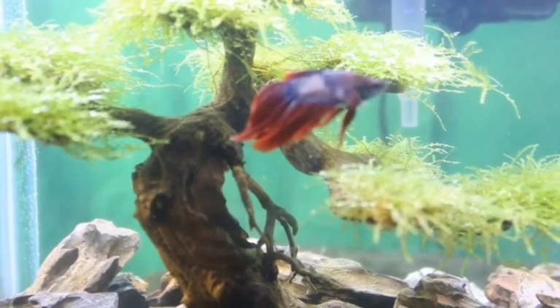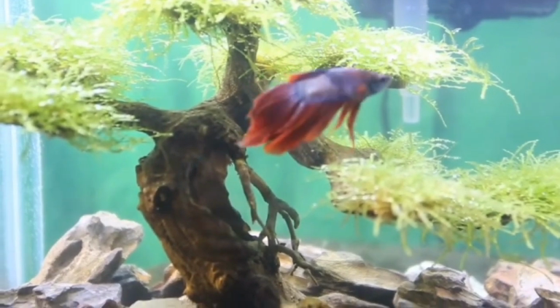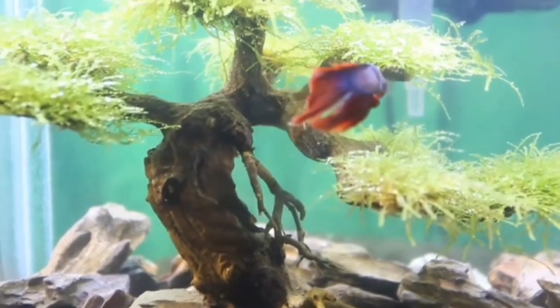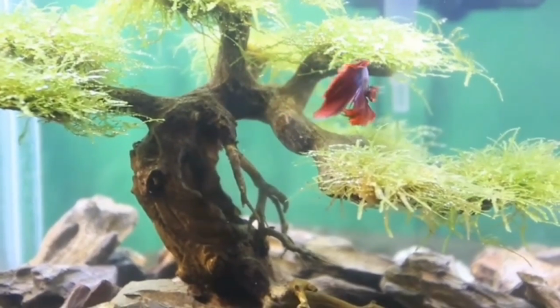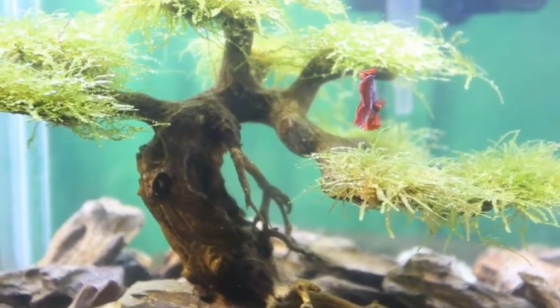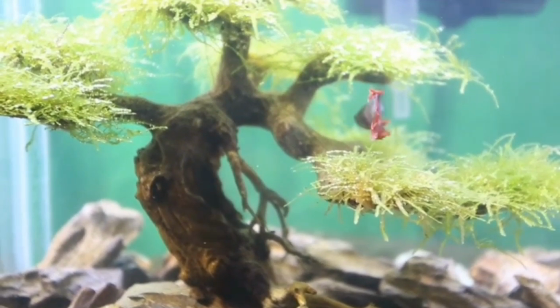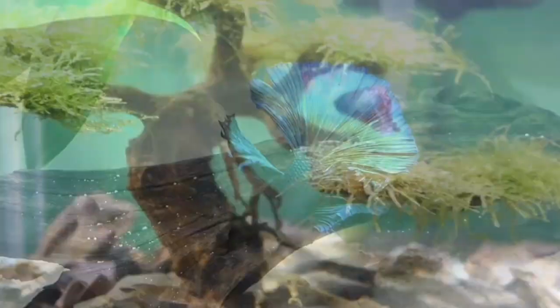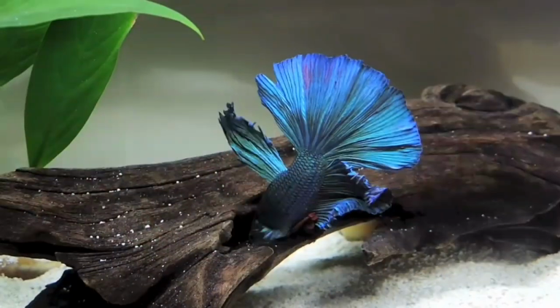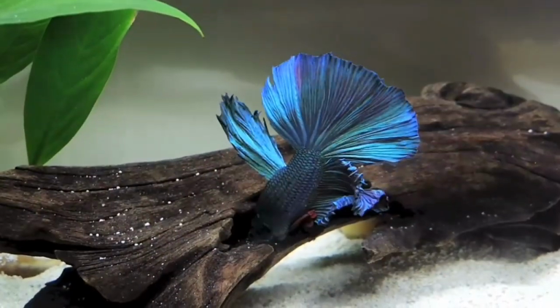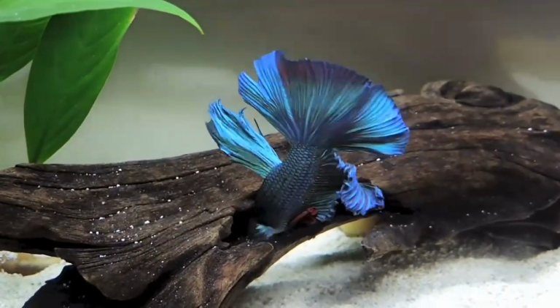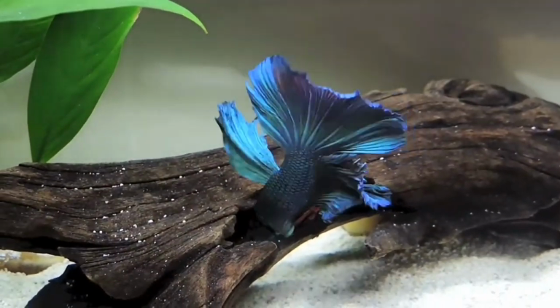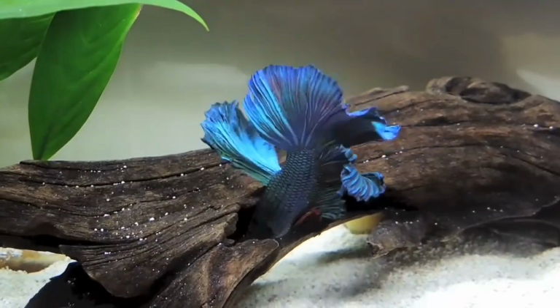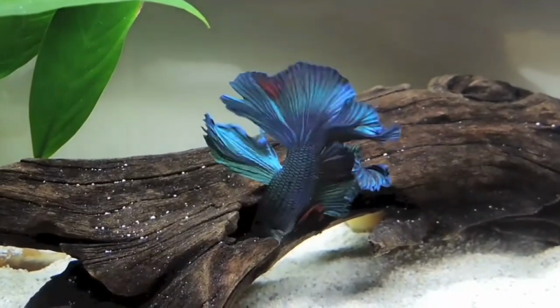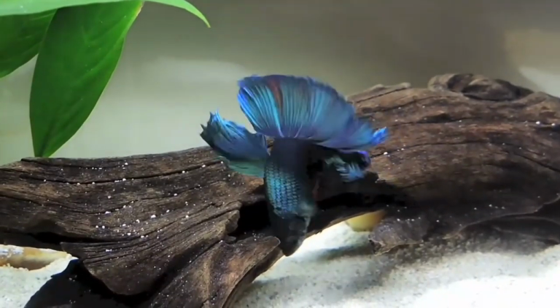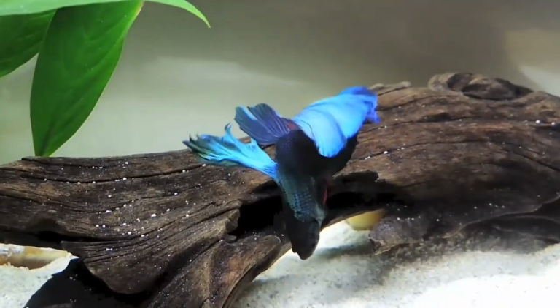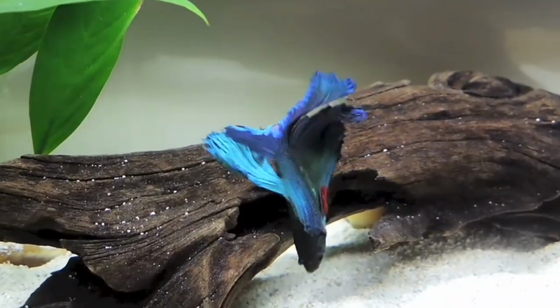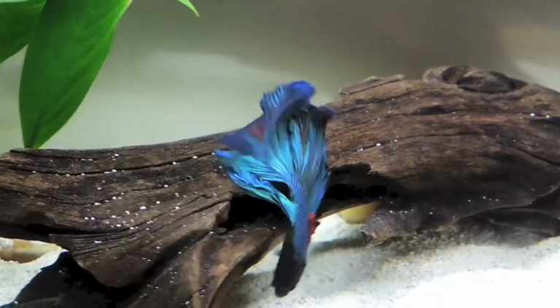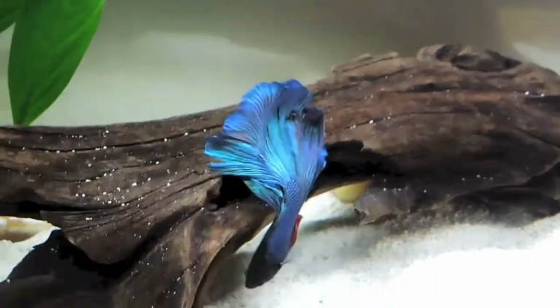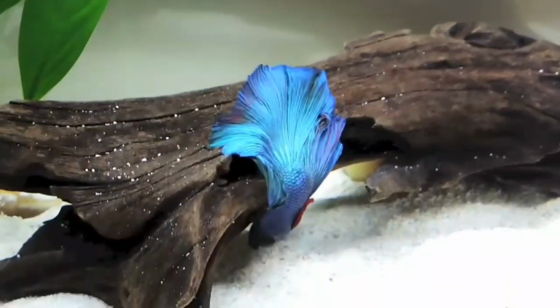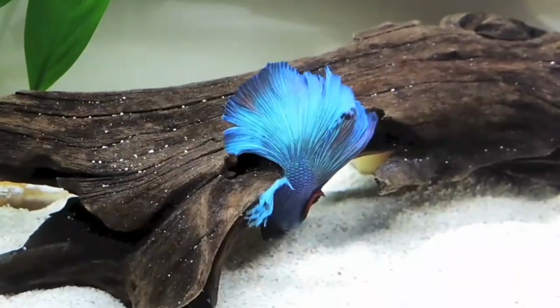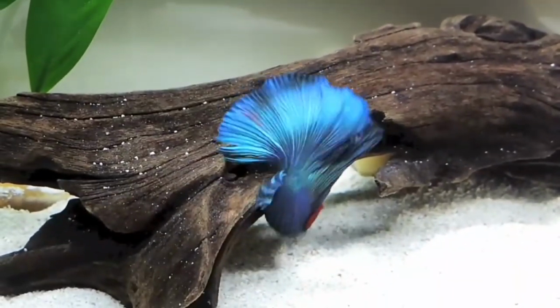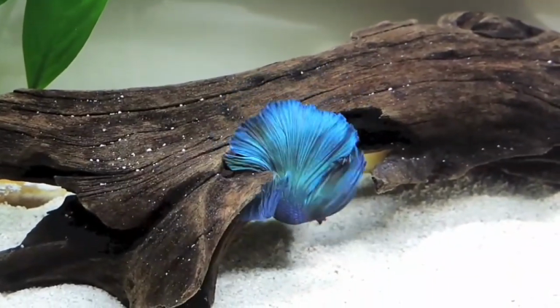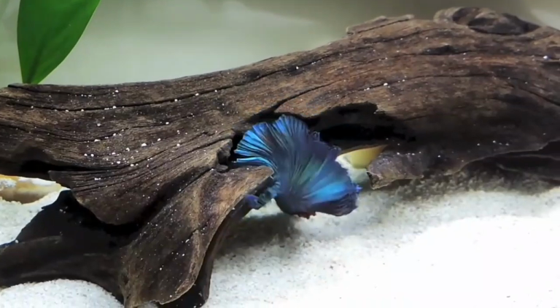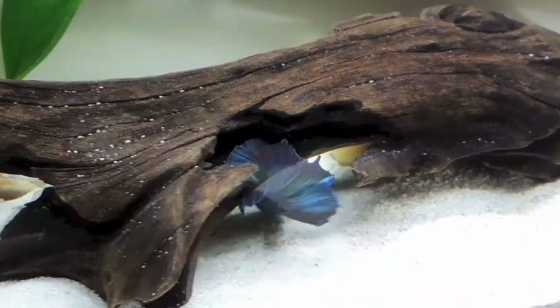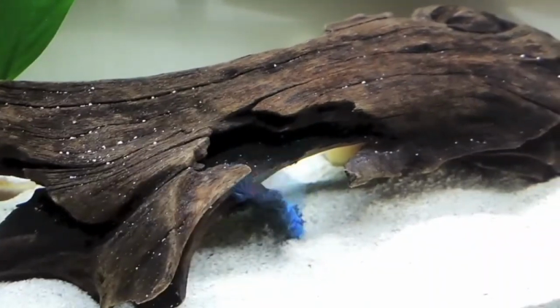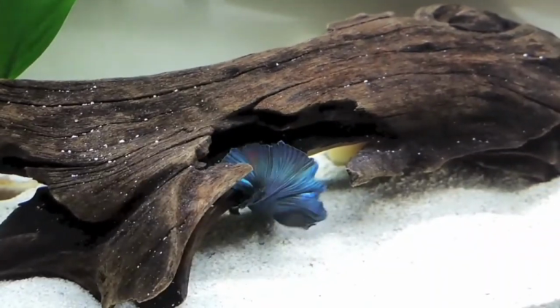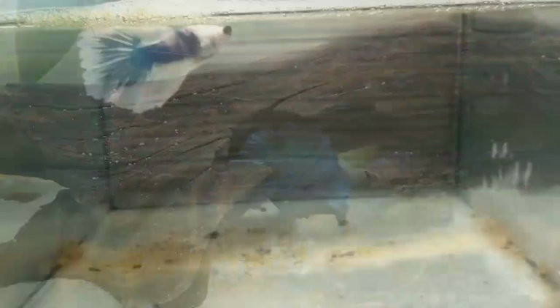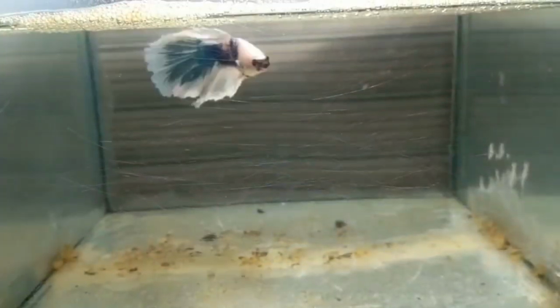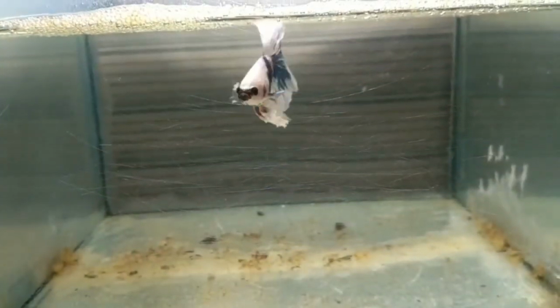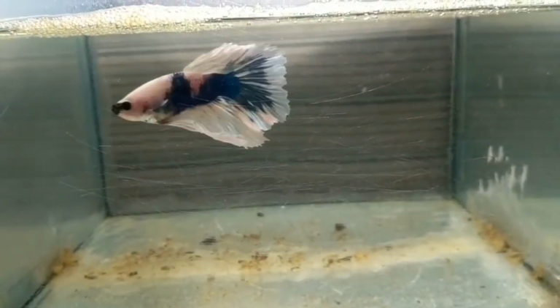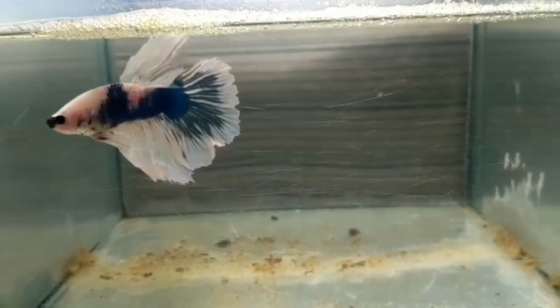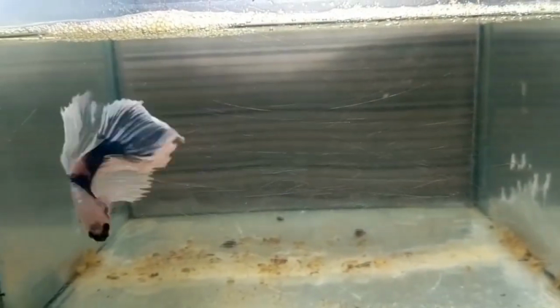So you should provide good hiding space. The suitable temperature is 25 to 26 degrees. For water parameters, it is soft acidic water. If you are using almond leaf, you can add a little almond leaf.